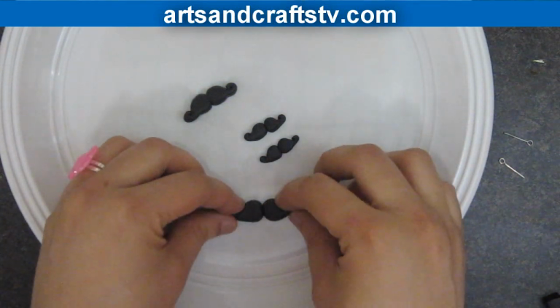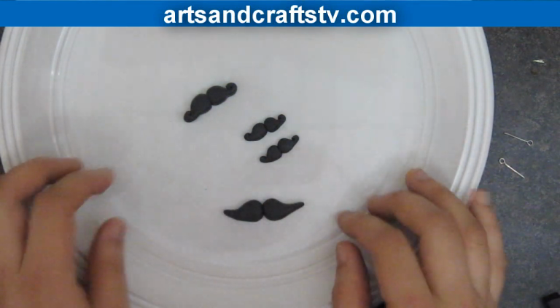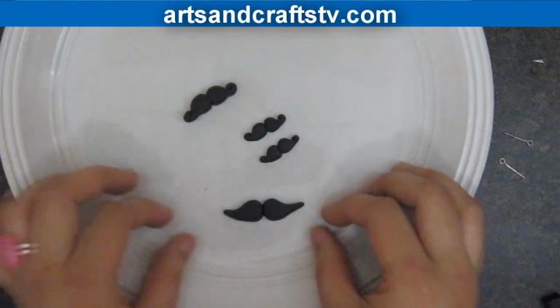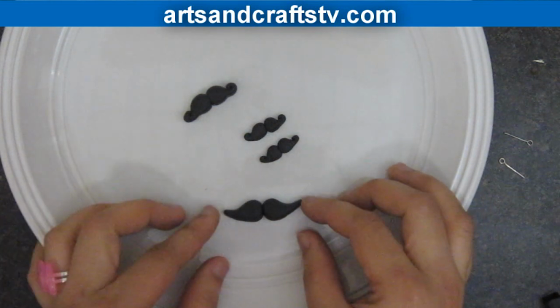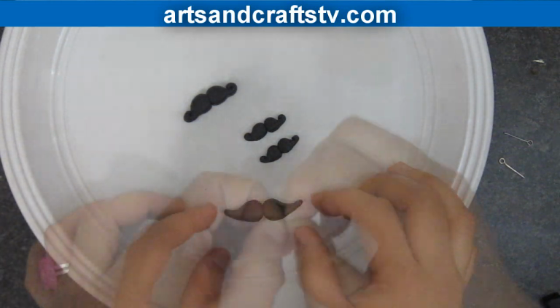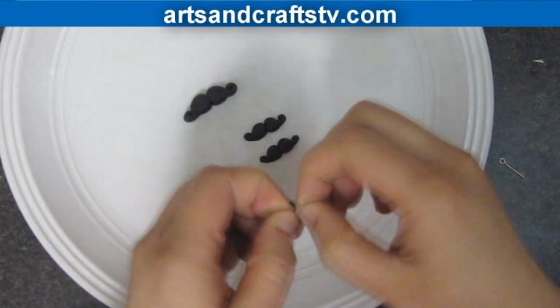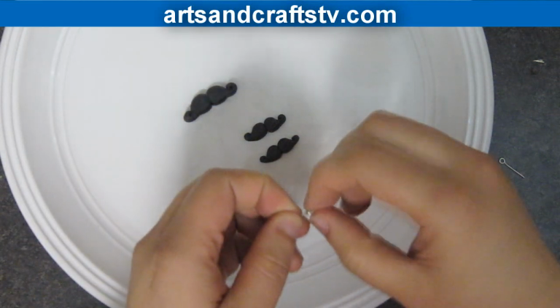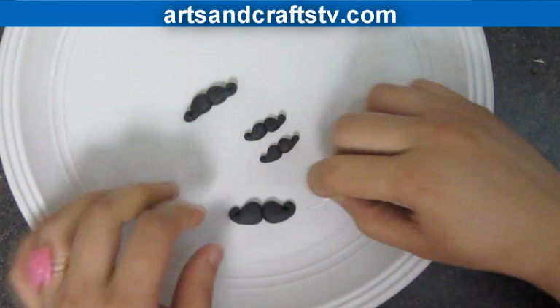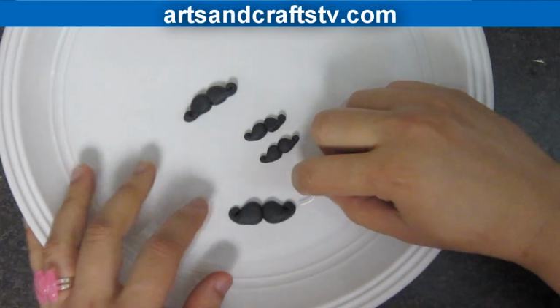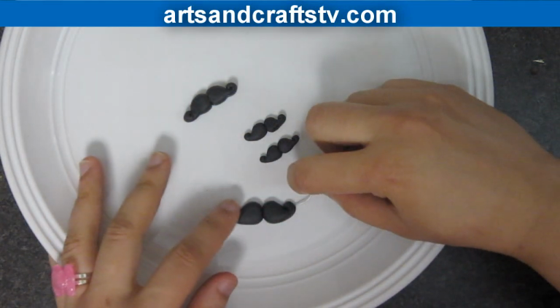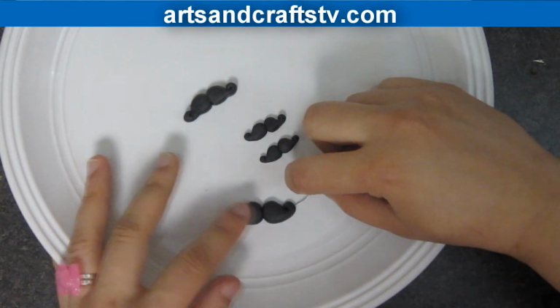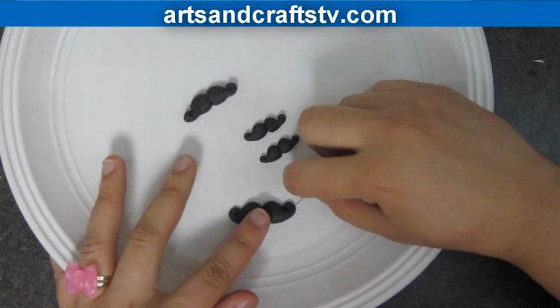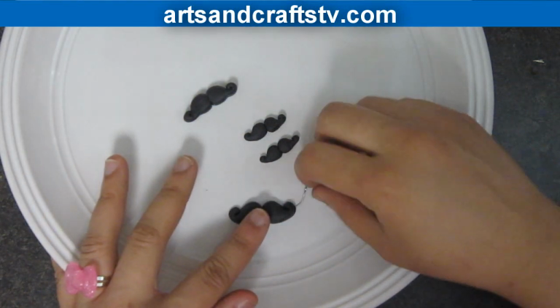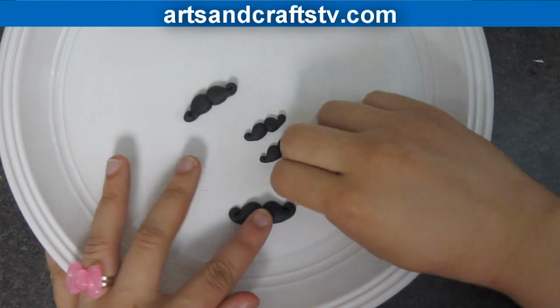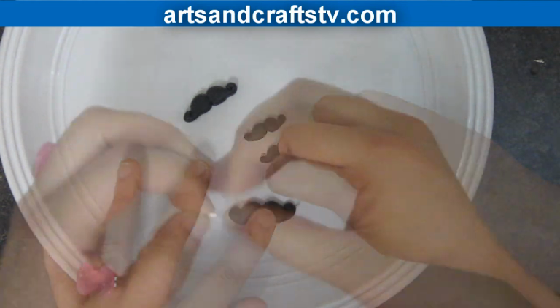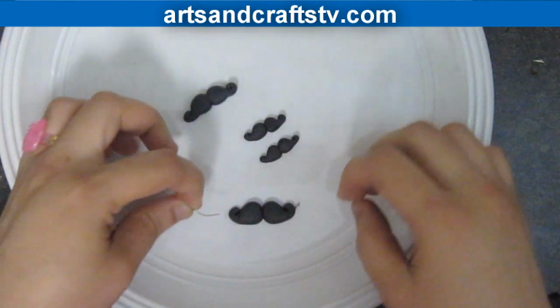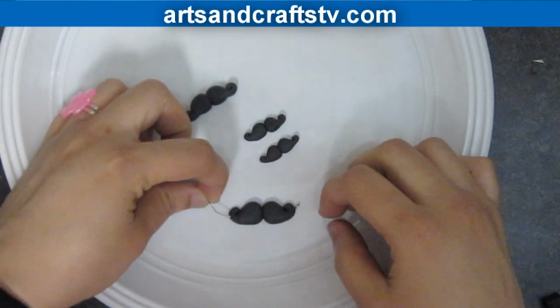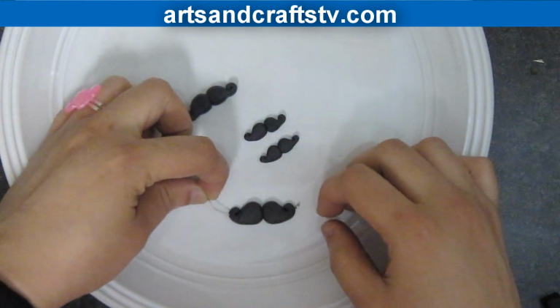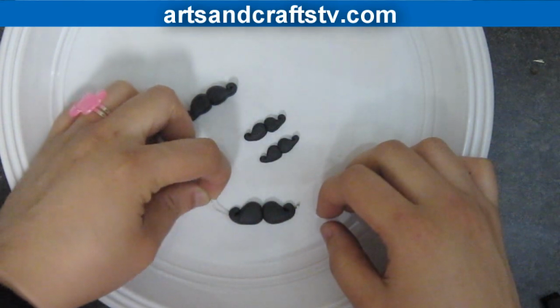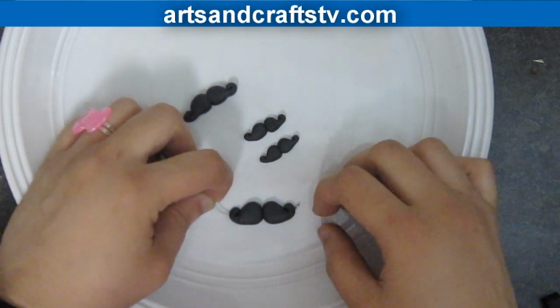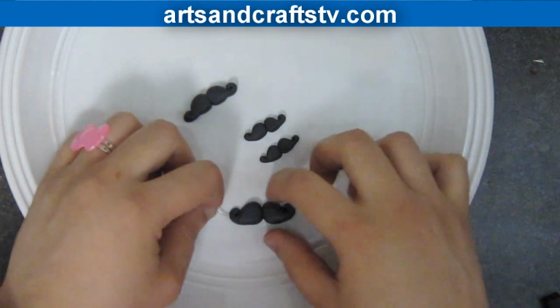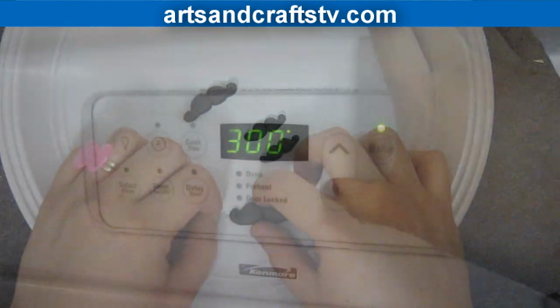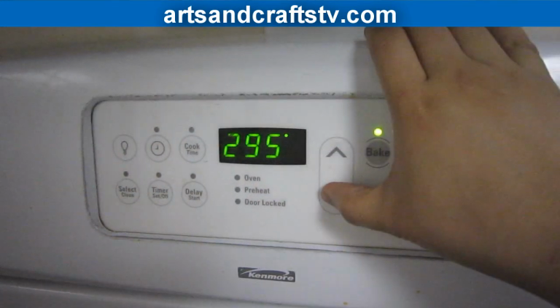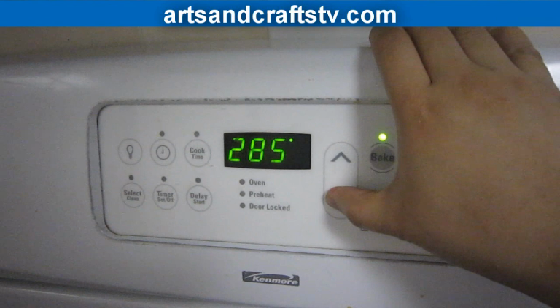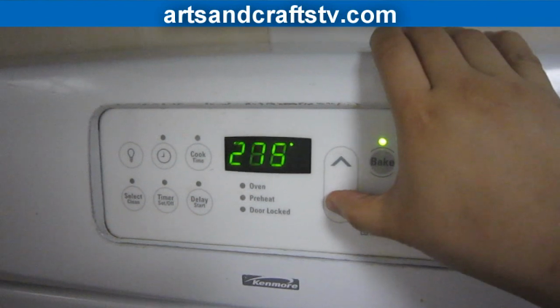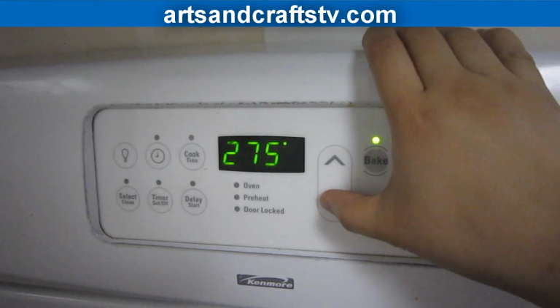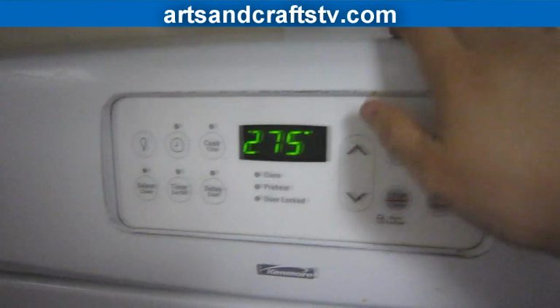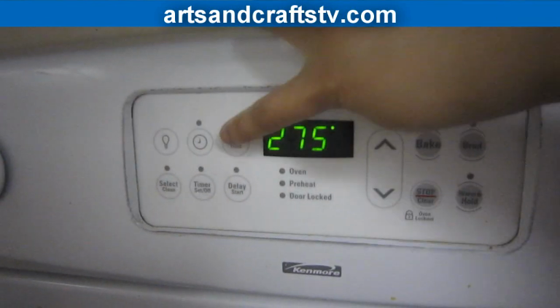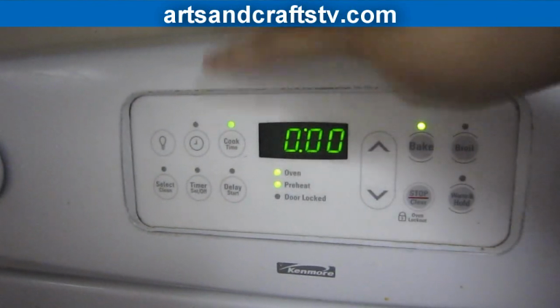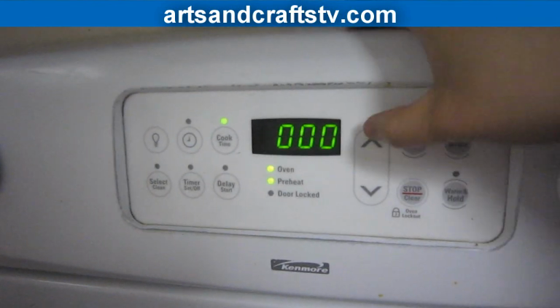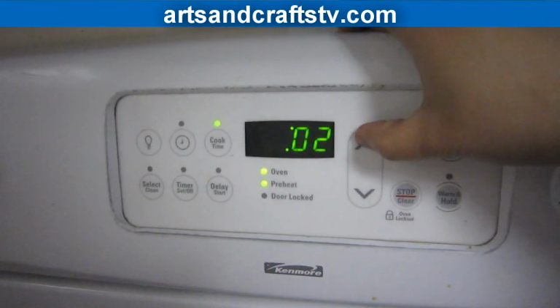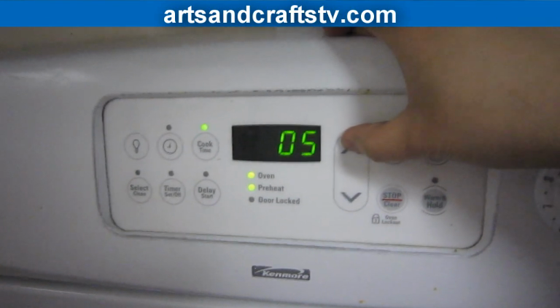For the big mustache that we will be using for the necklace, we will insert a bent eye pin on each side. Then we will put all of our pieces in the oven for the amount of time and temperature indicated in the packaging.